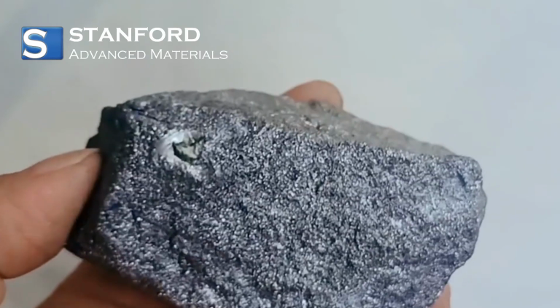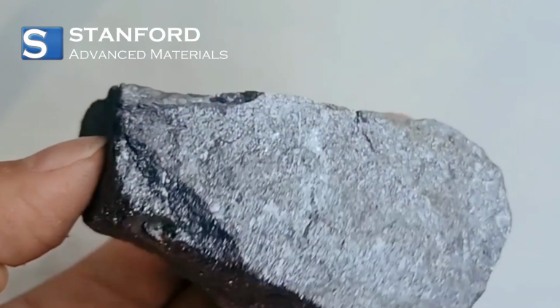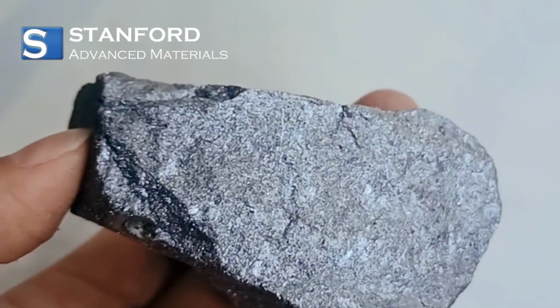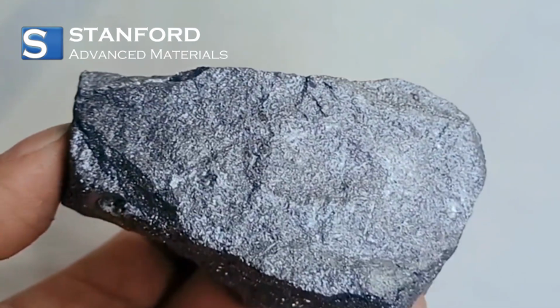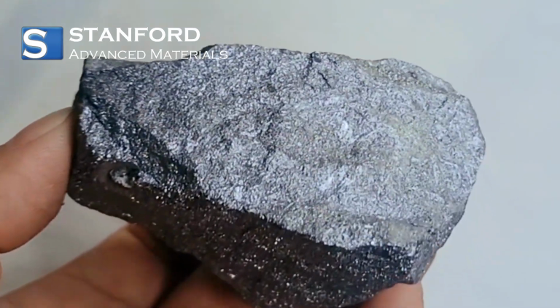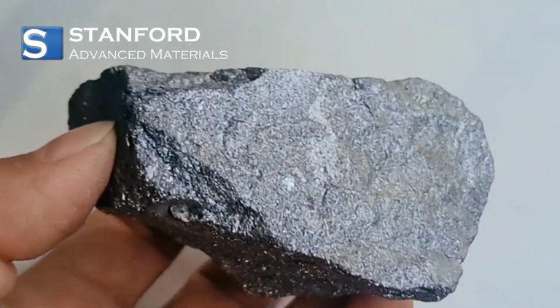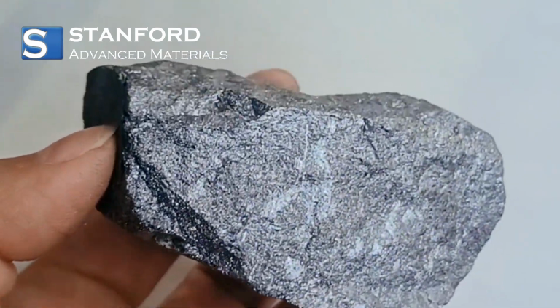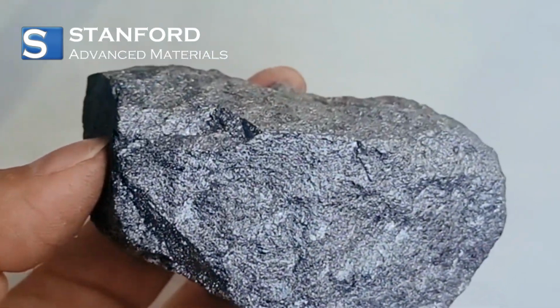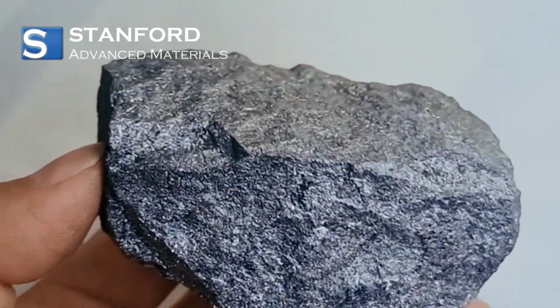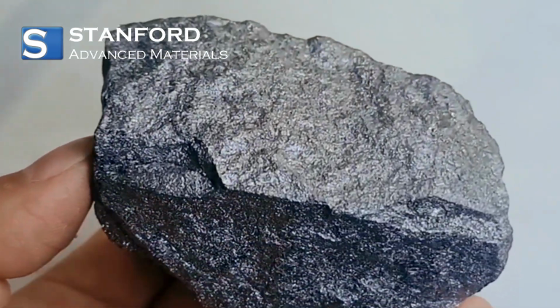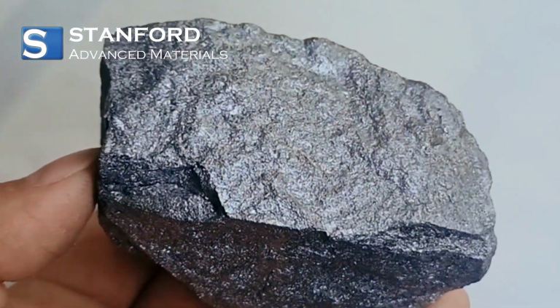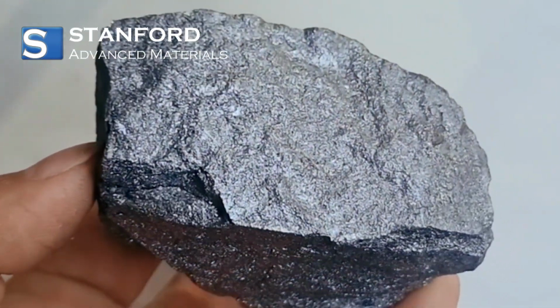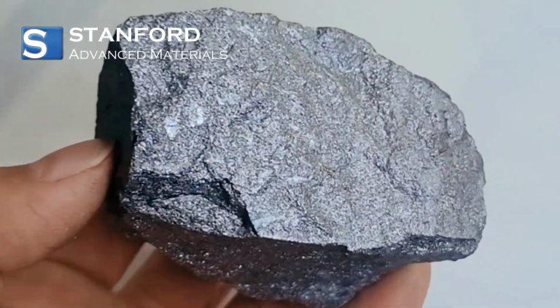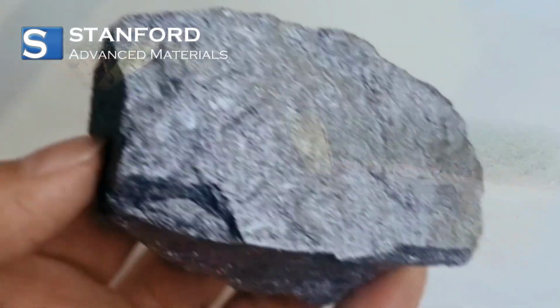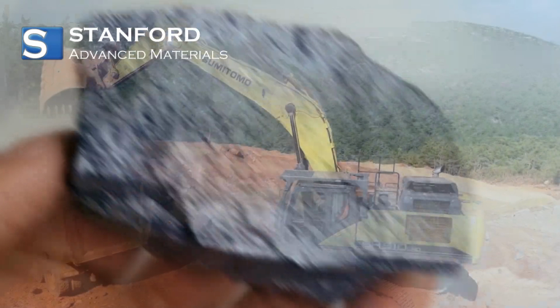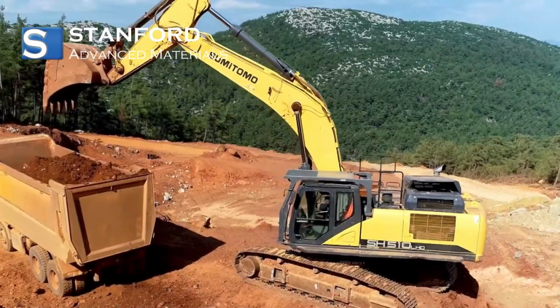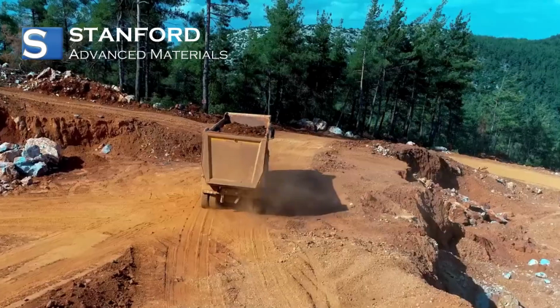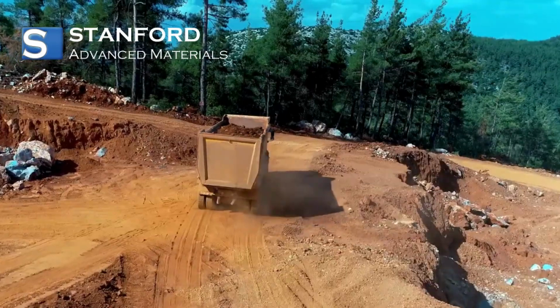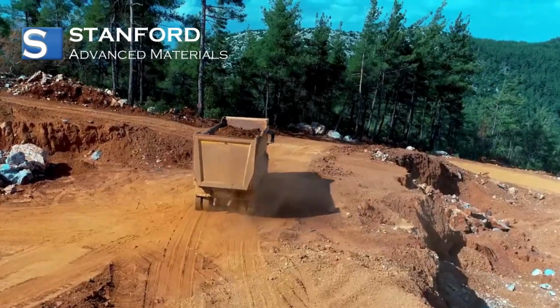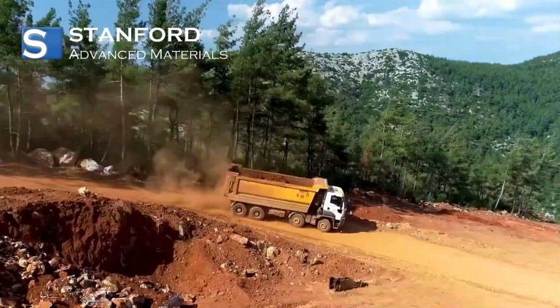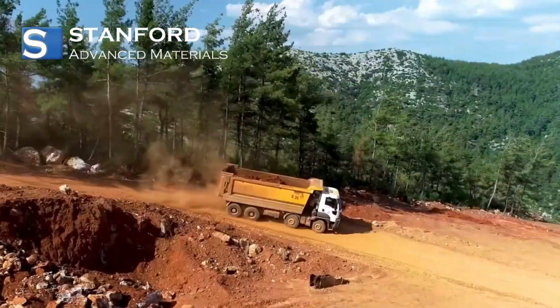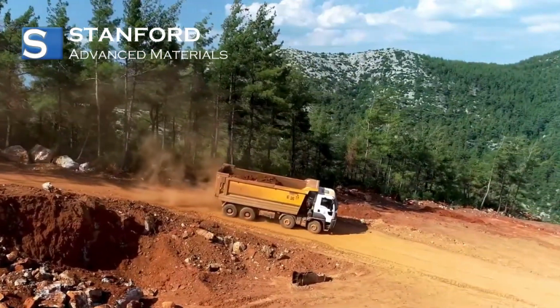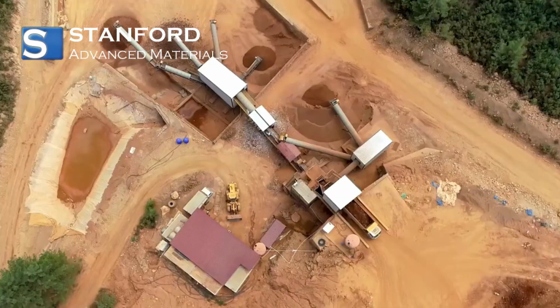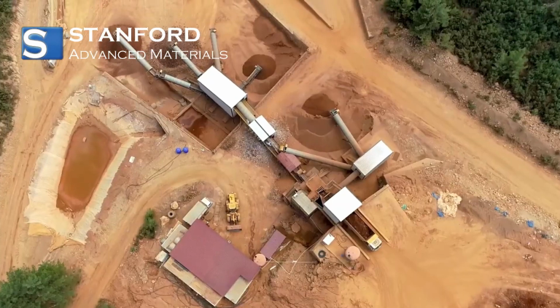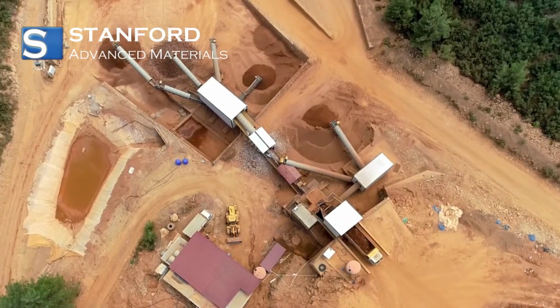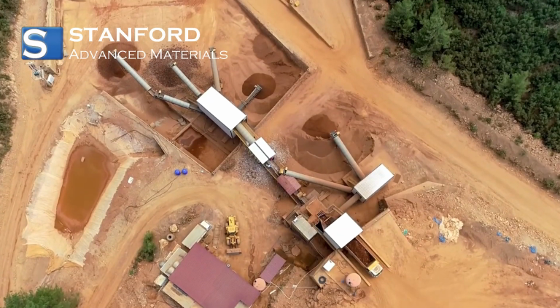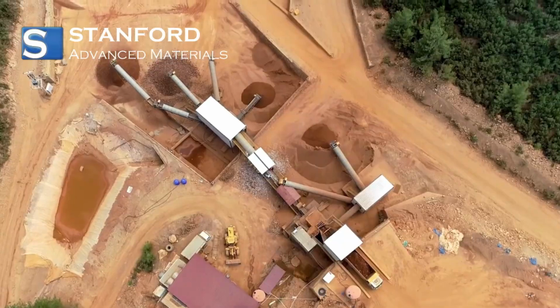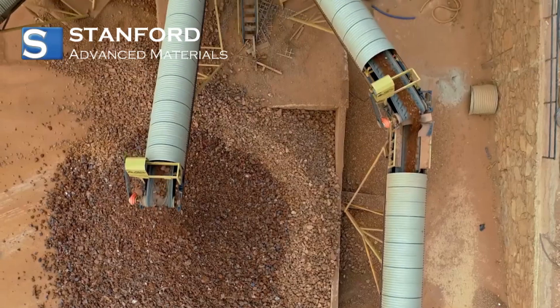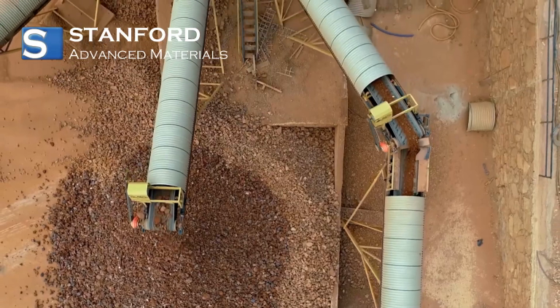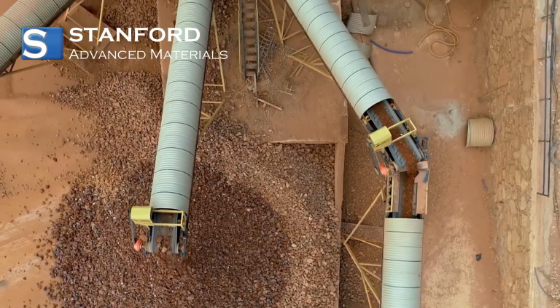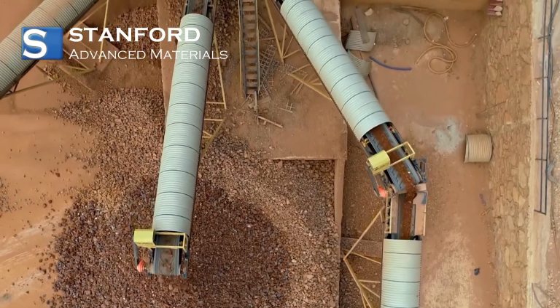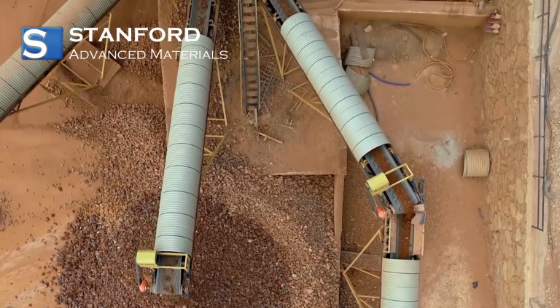The production of zirconium commences with the meticulous extraction of zirconium silica minerals. The extraordinary corrosion resistance exhibited by zirconium renders it the prime candidate for demanding applications spanning diverse industries.